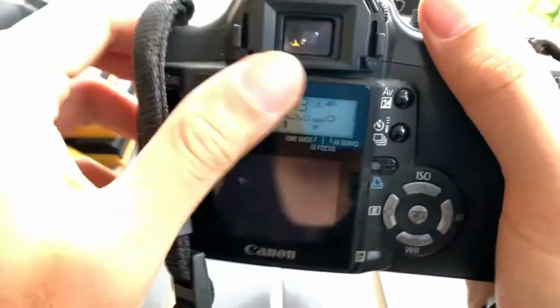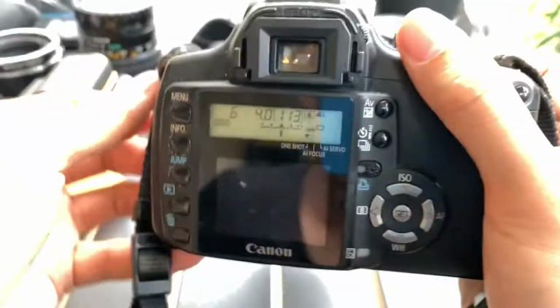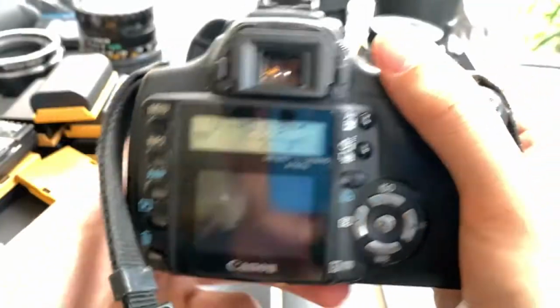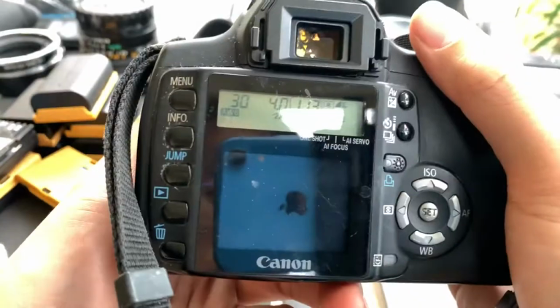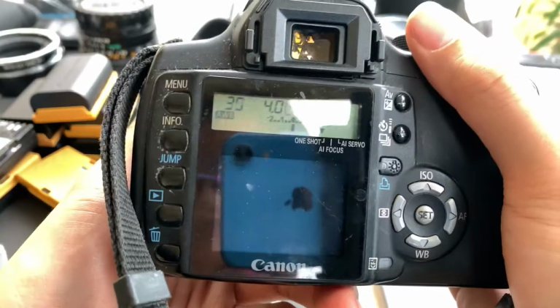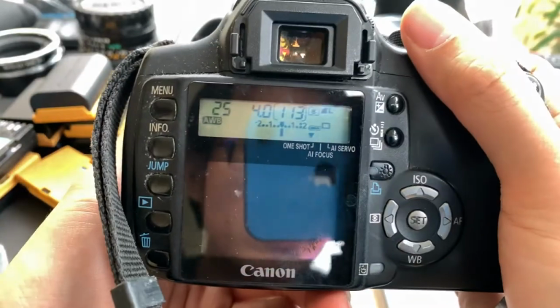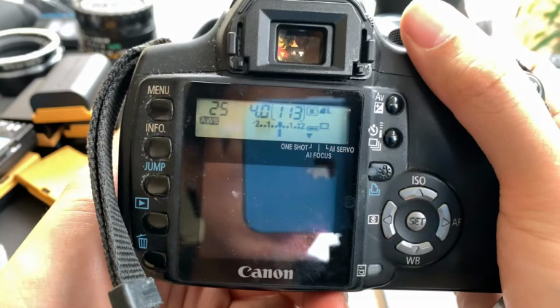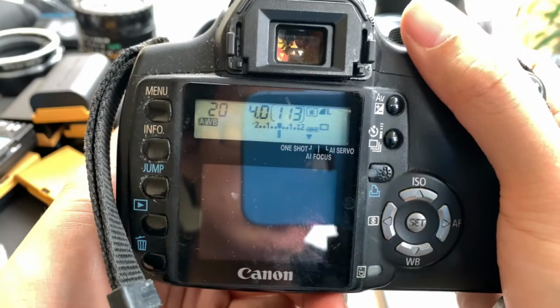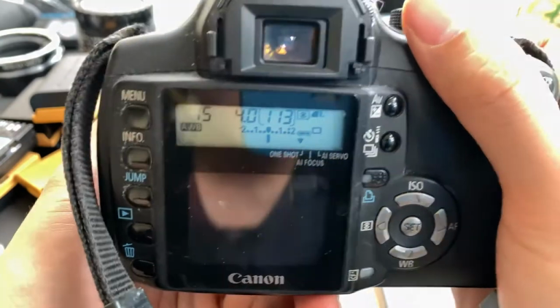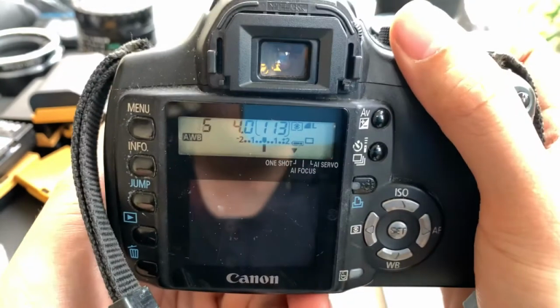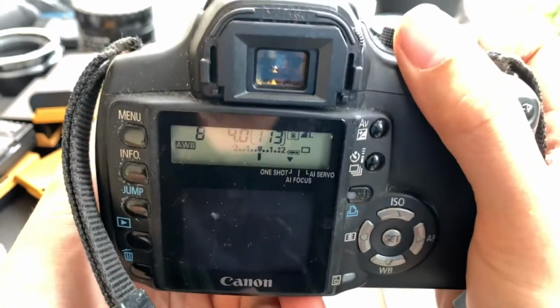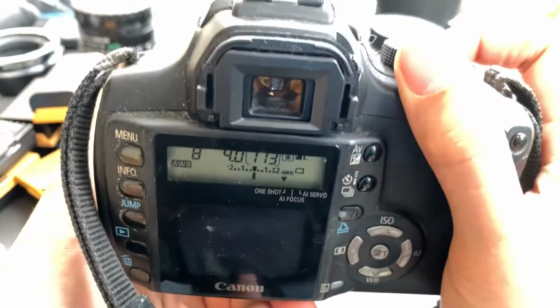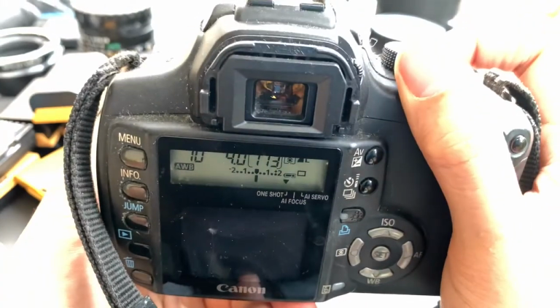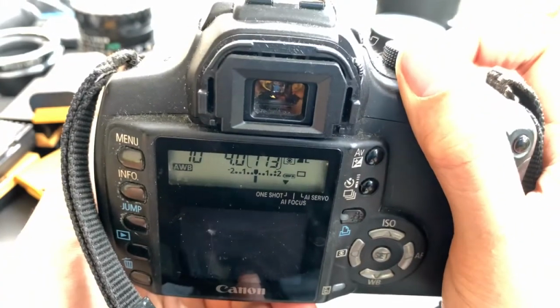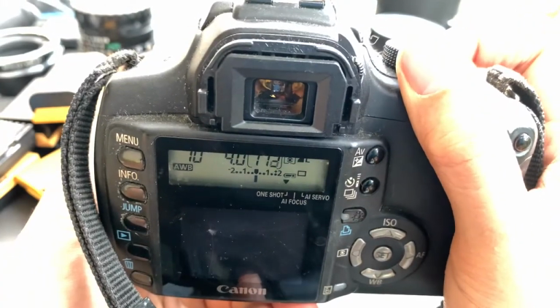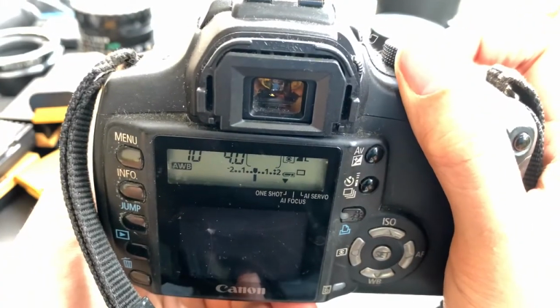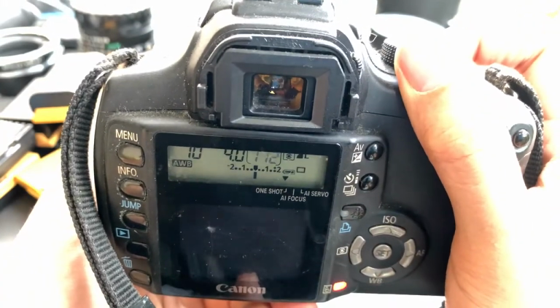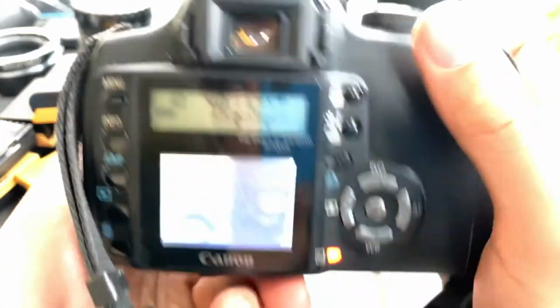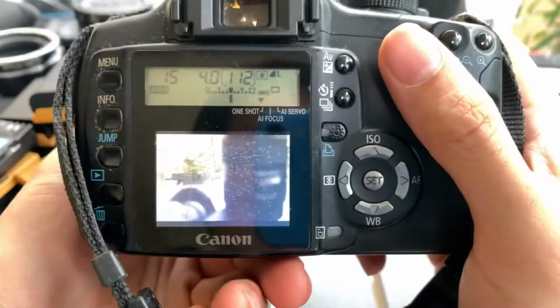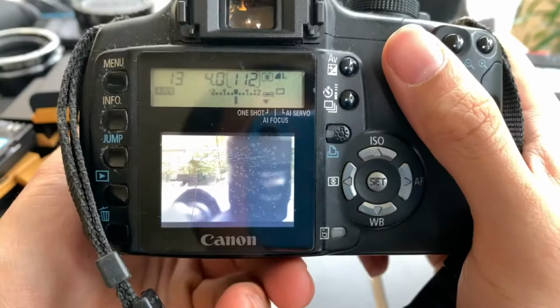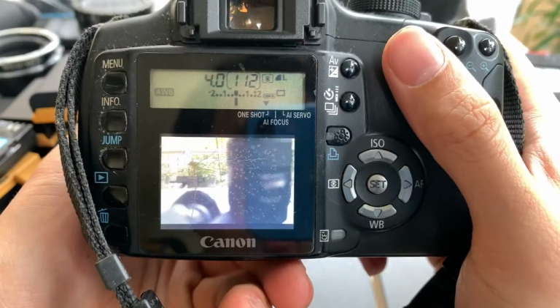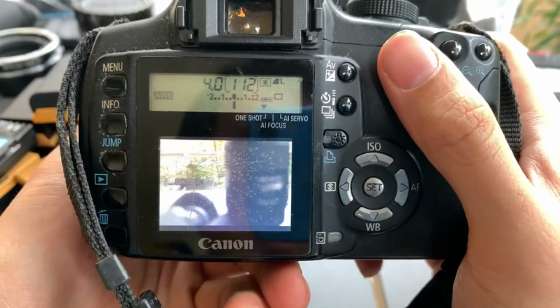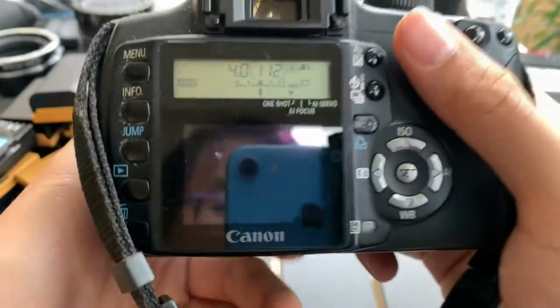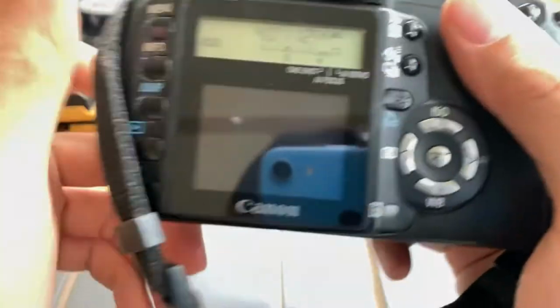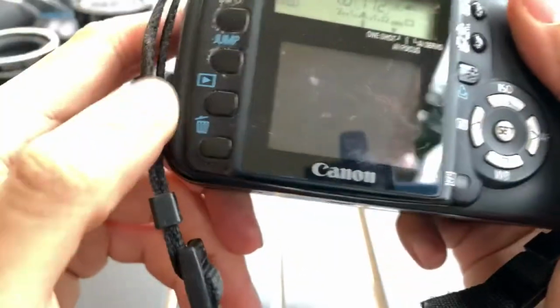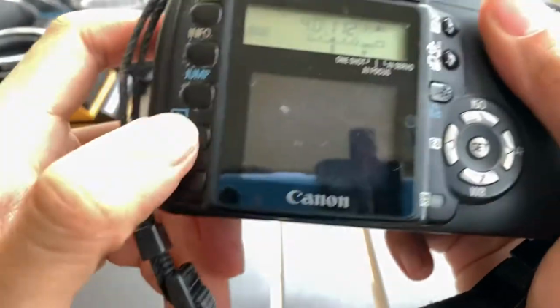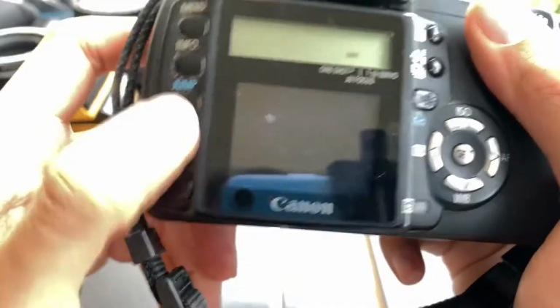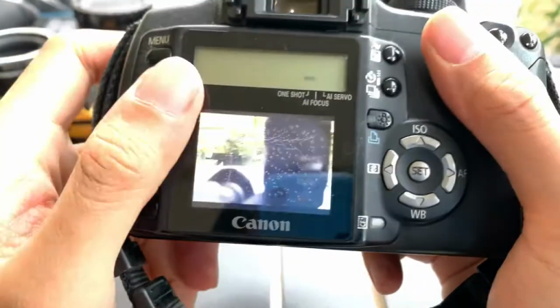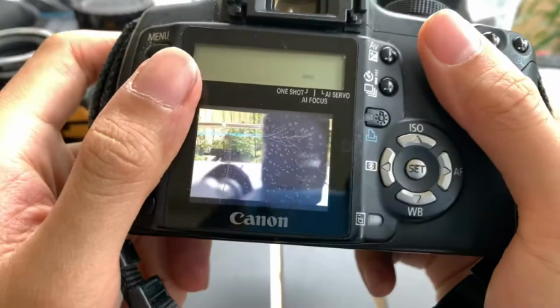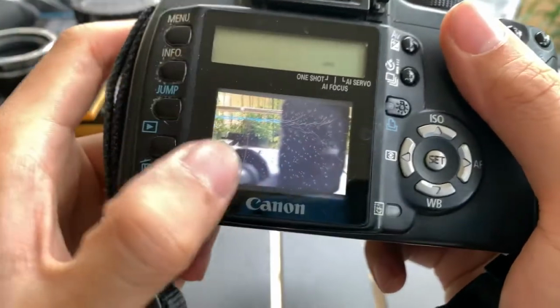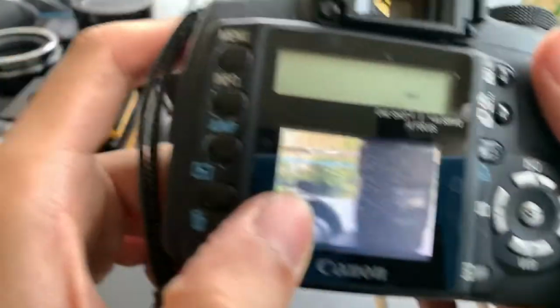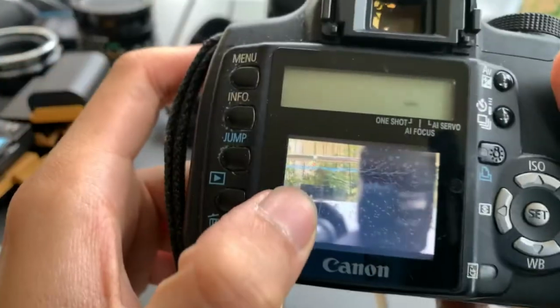As you can see, it still works. Oh, the LCD is cracked. Sorry.